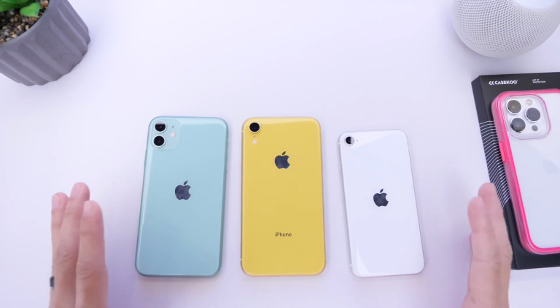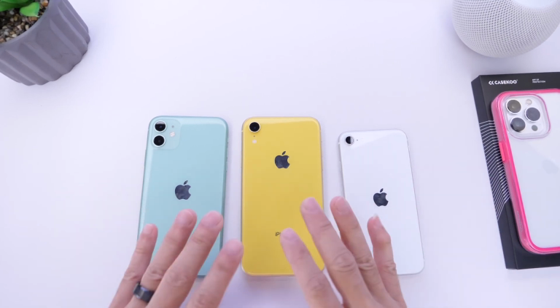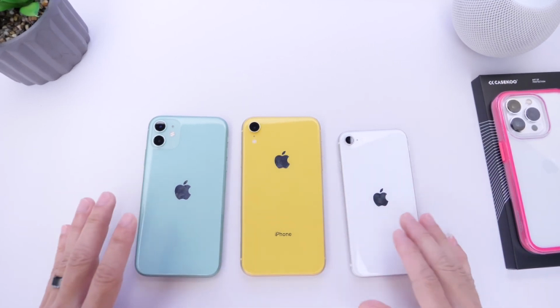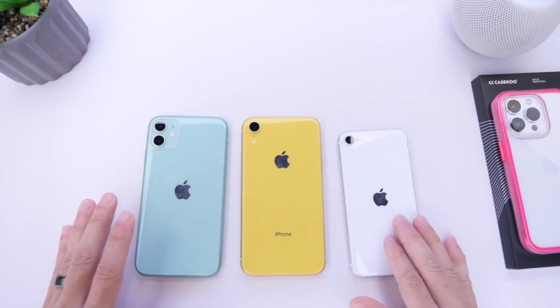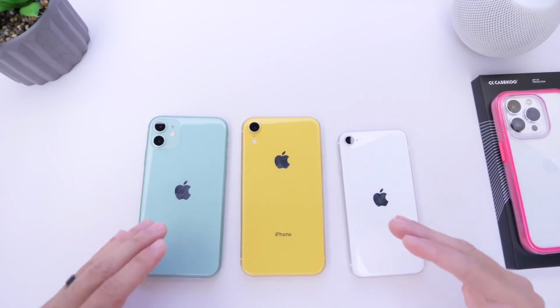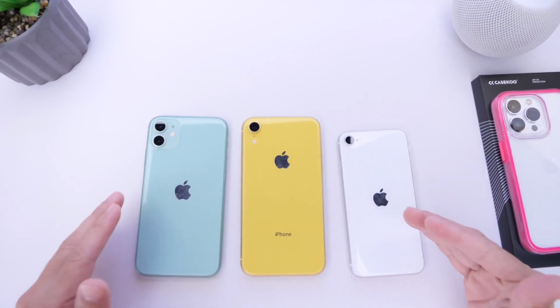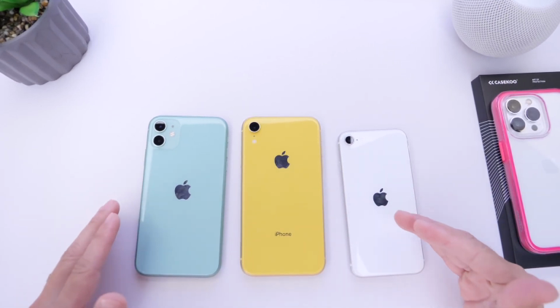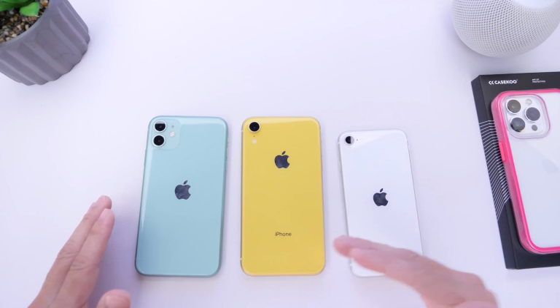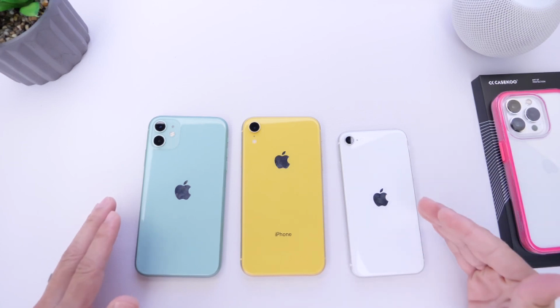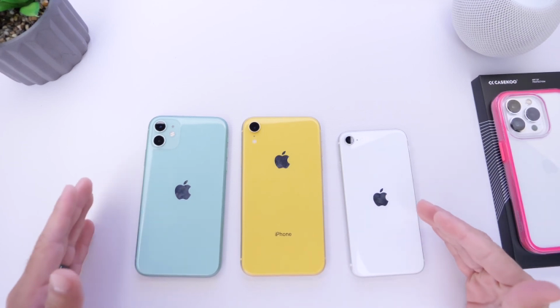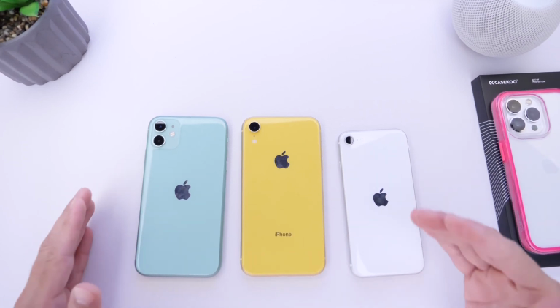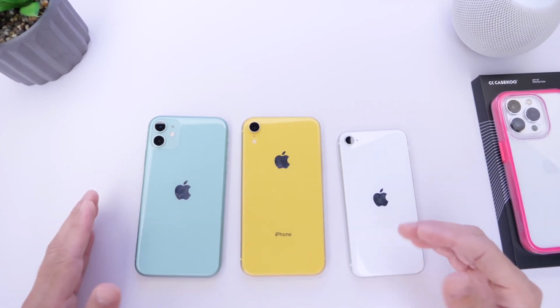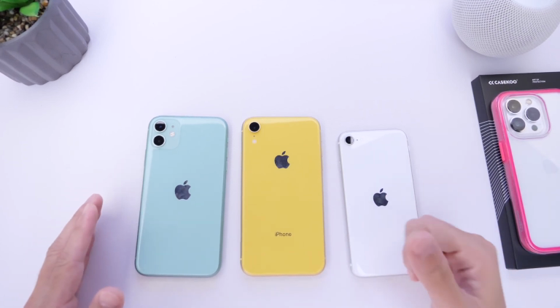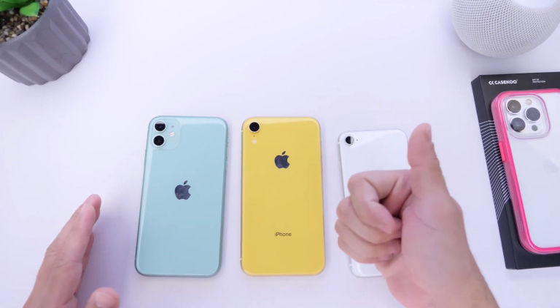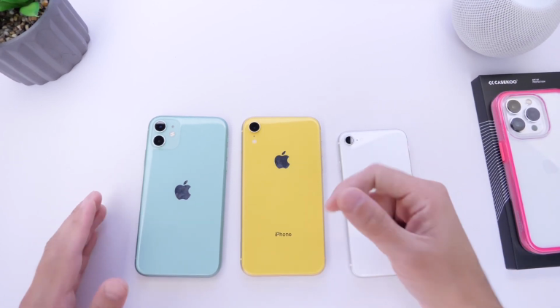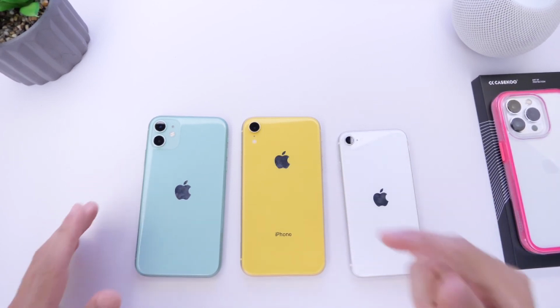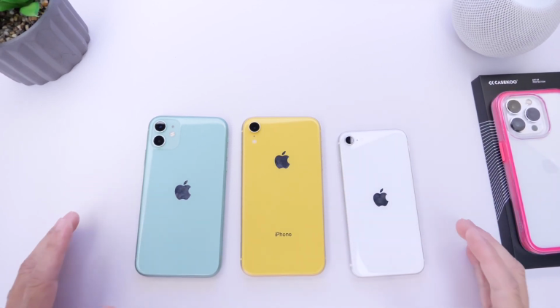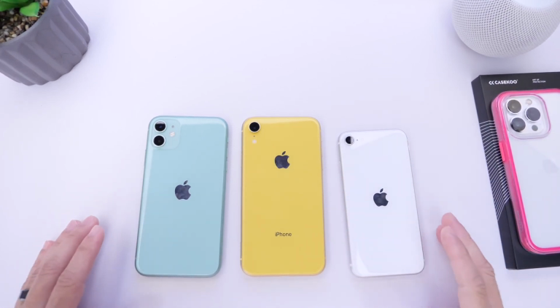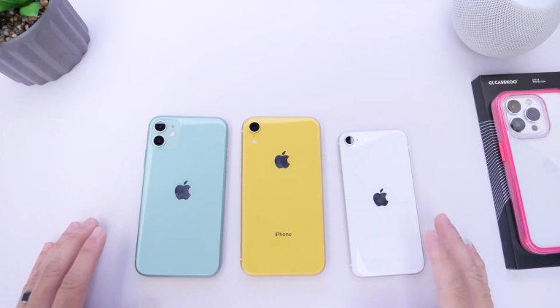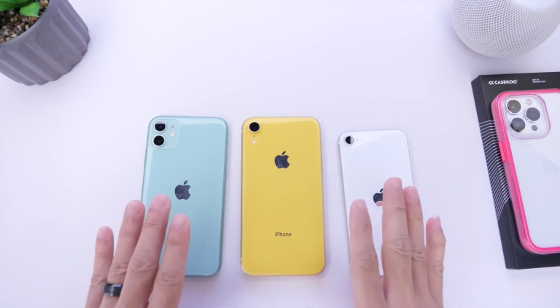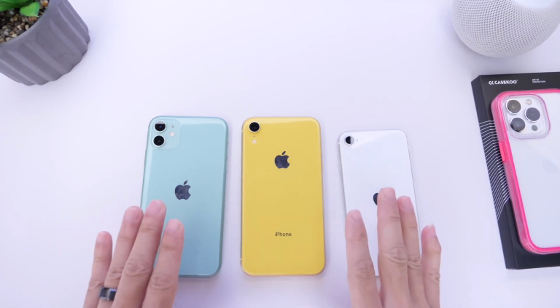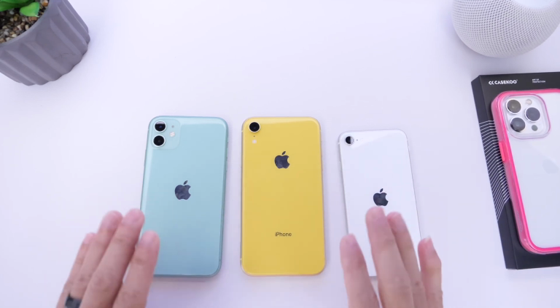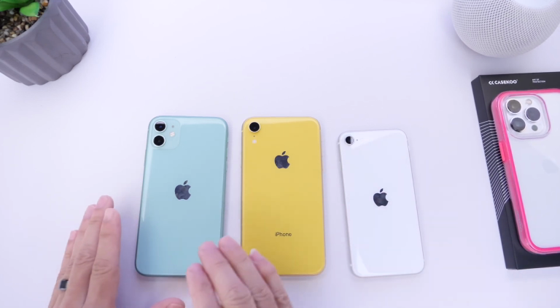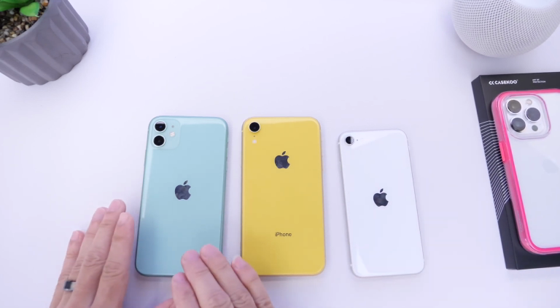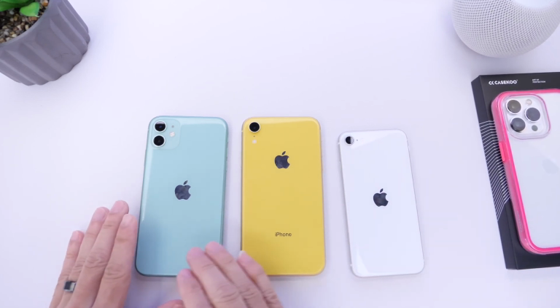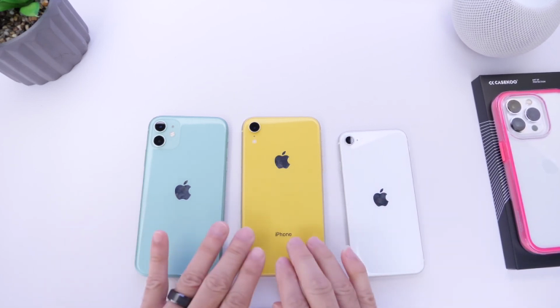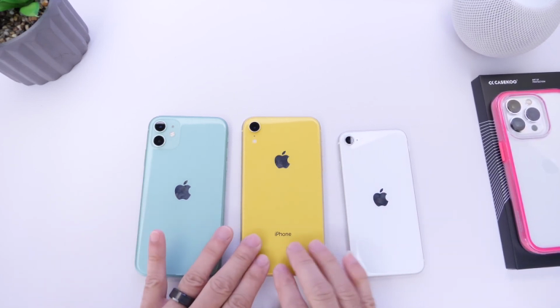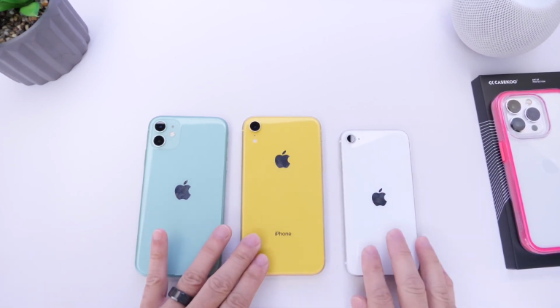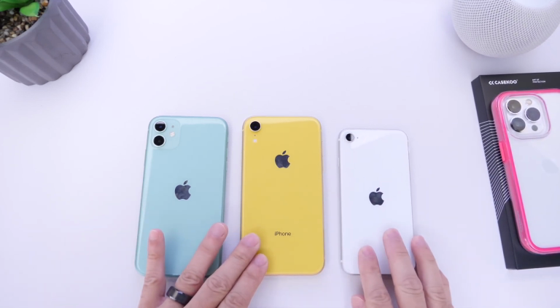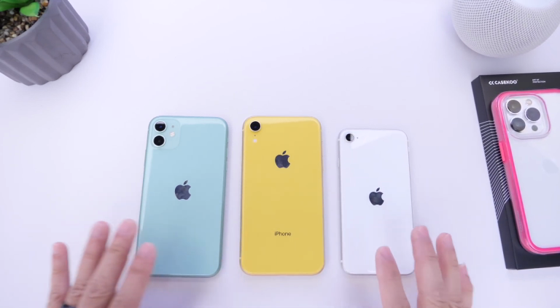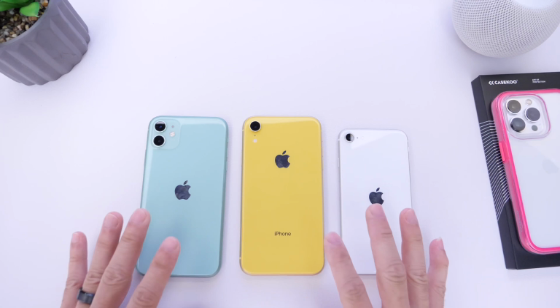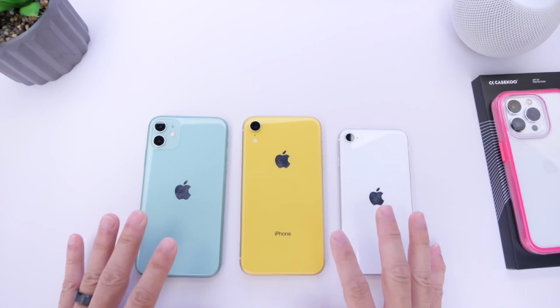If you want to watch a video on some of the newer iPhones like iPhone 14, 13, and 12, make sure to click that like button and let me know in the comments down below. But for this round, we chose iPhone 11, iPhone XR, and iPhone SE 2nd generation.